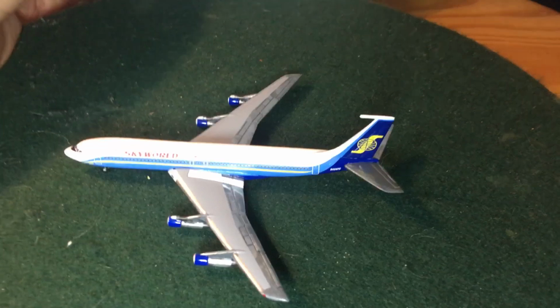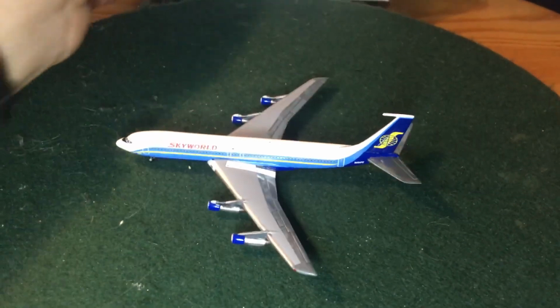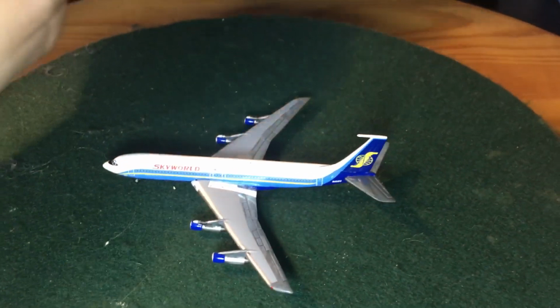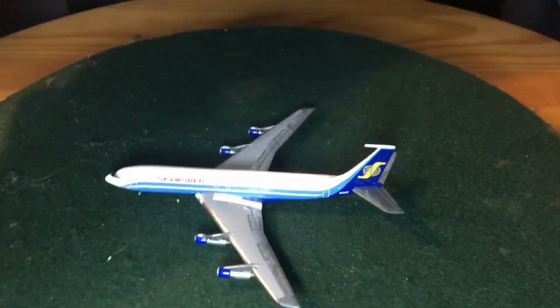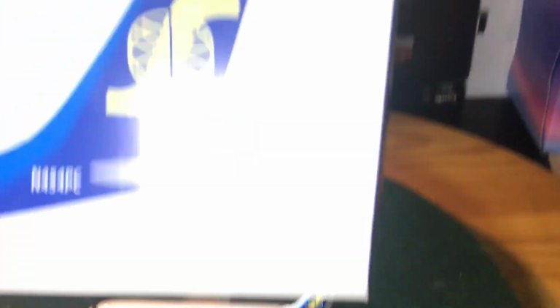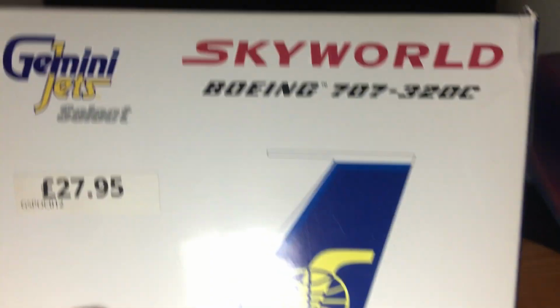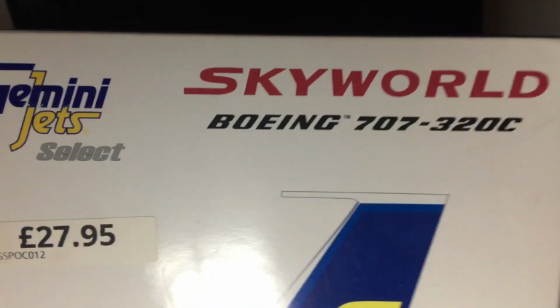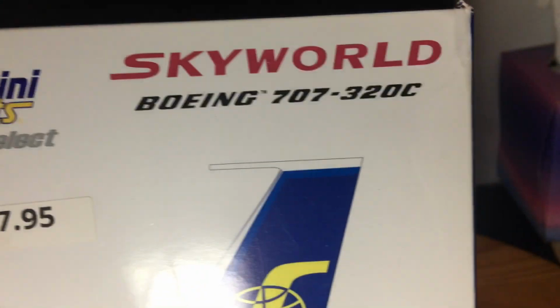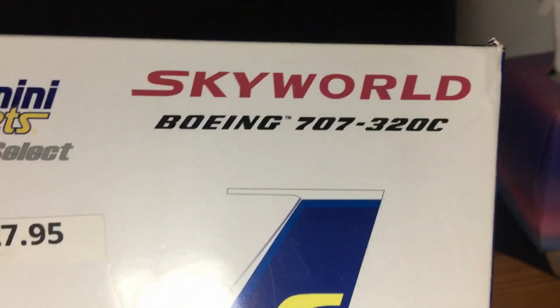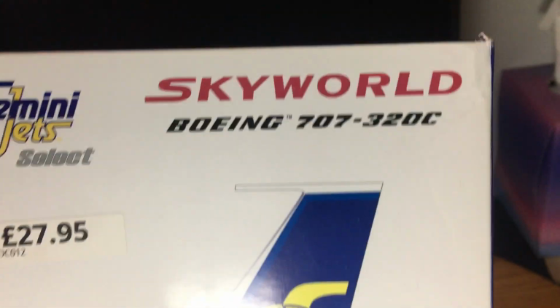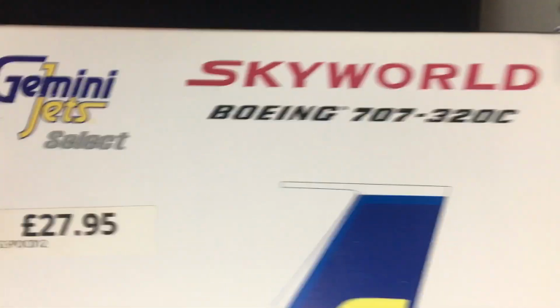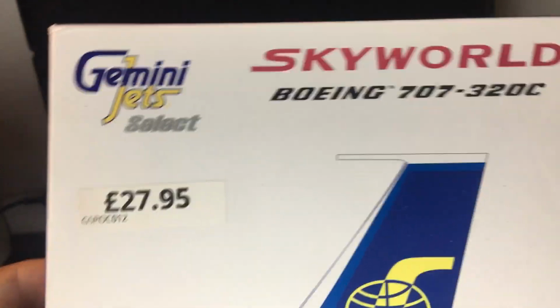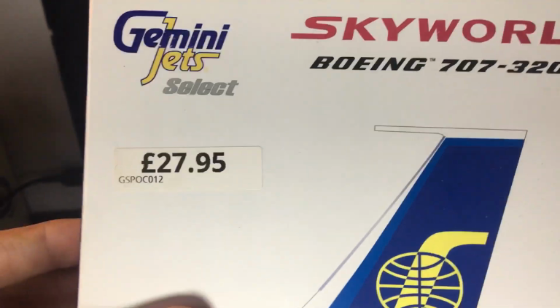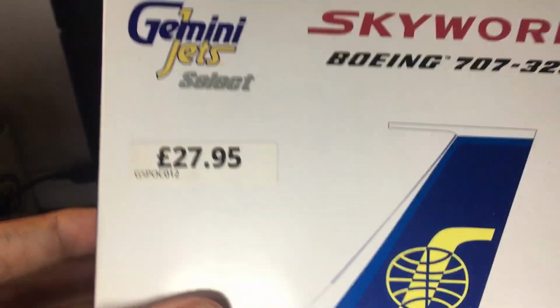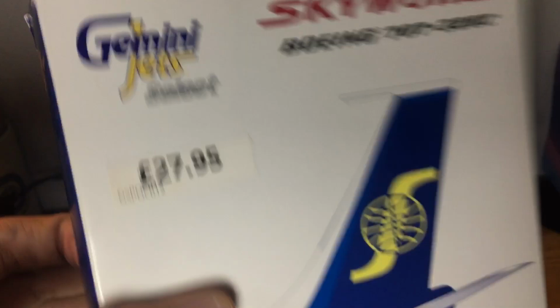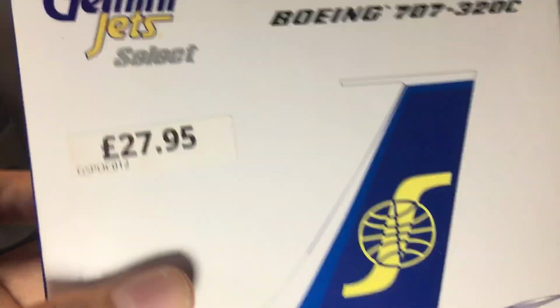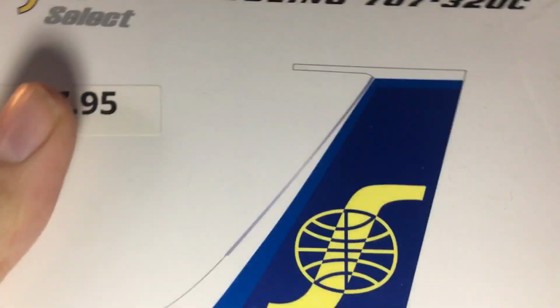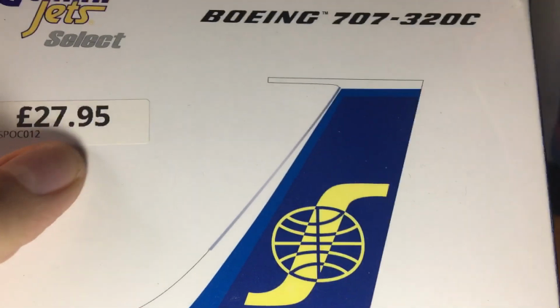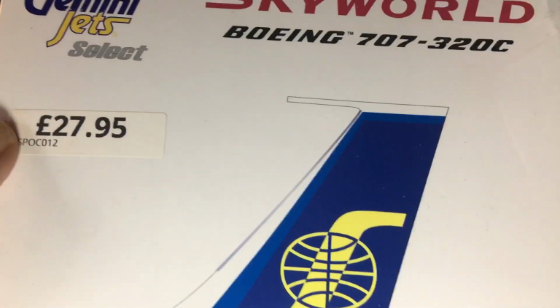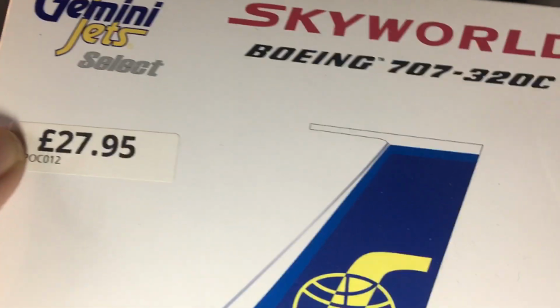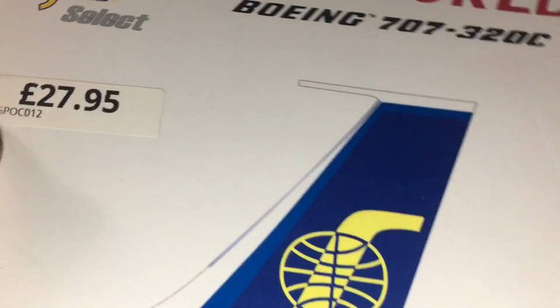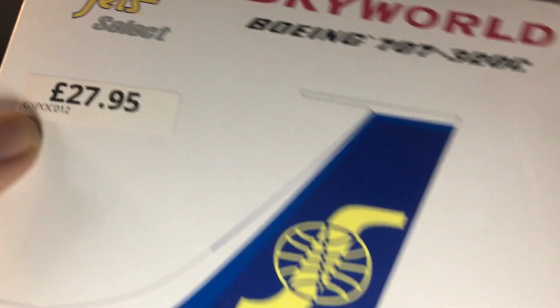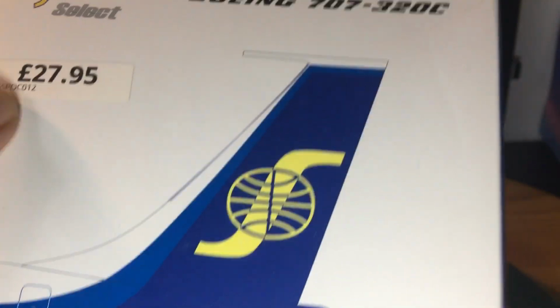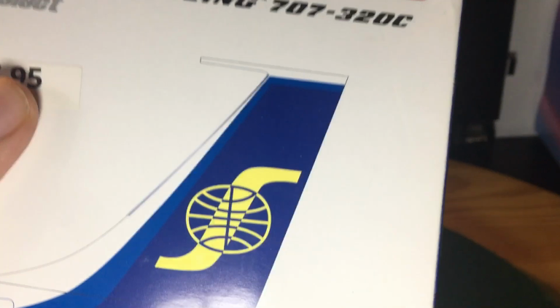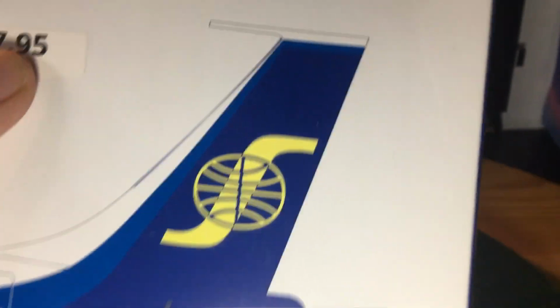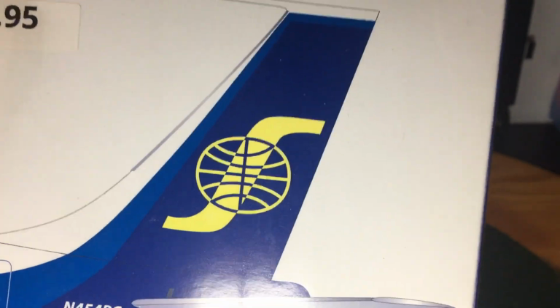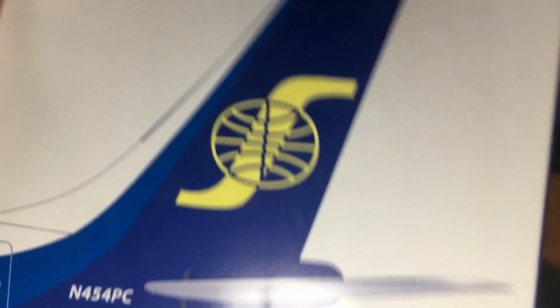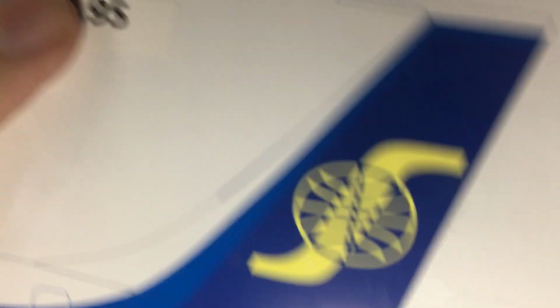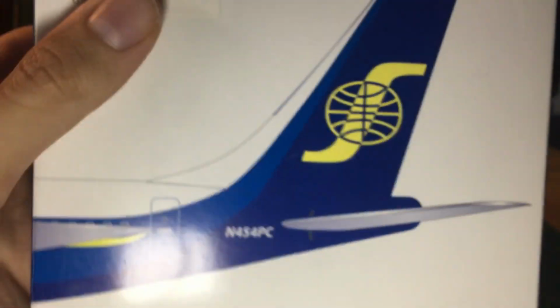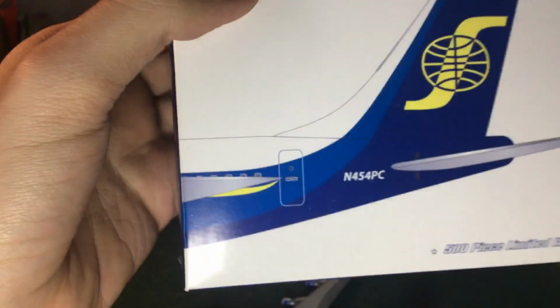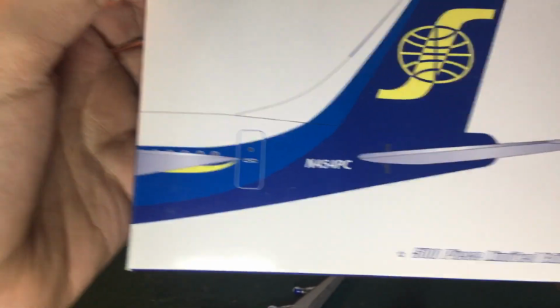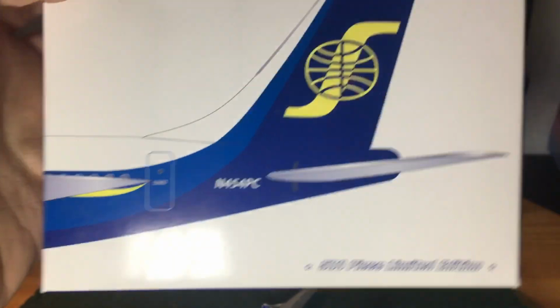But today we are reviewing the Sky World Boeing 707-320C. Don't ignore the price tag — it cost me a pretty penny. This is not my newest model, by the way, but I don't regret anything.